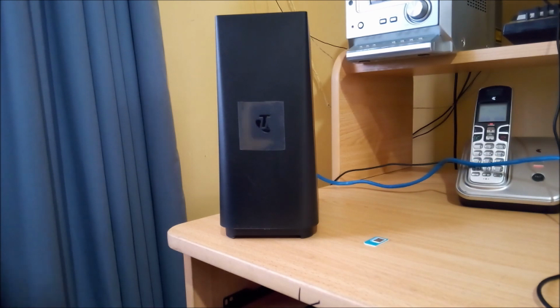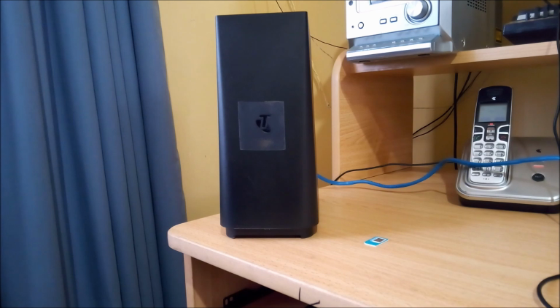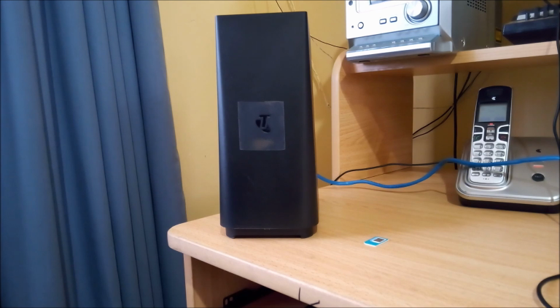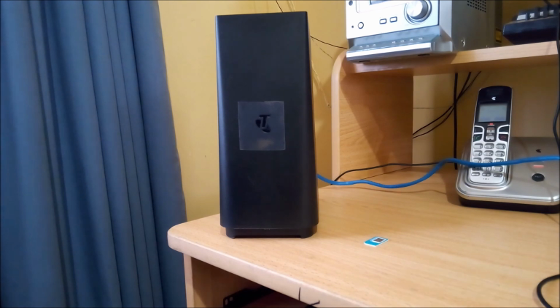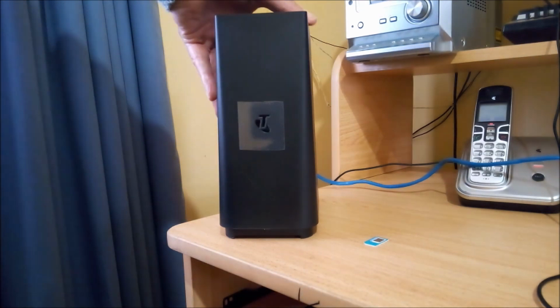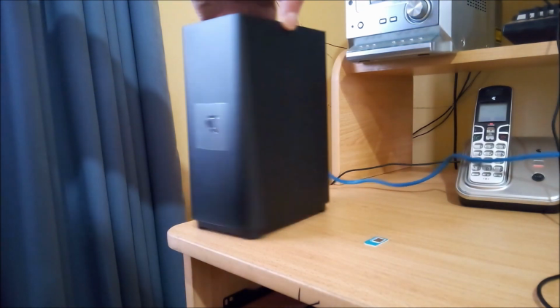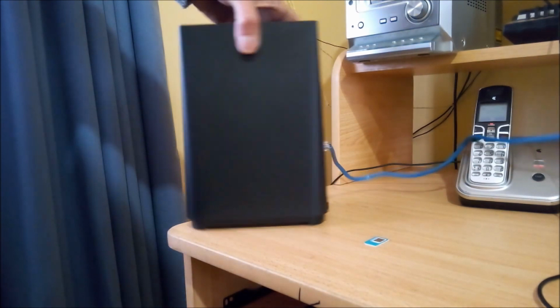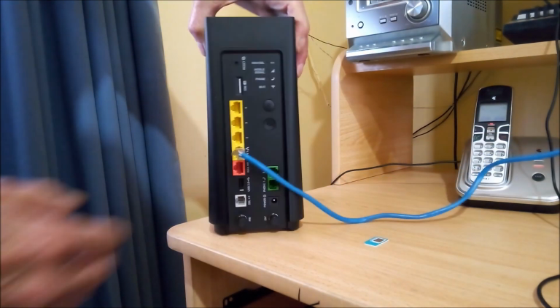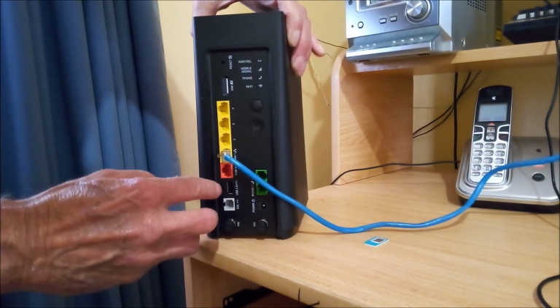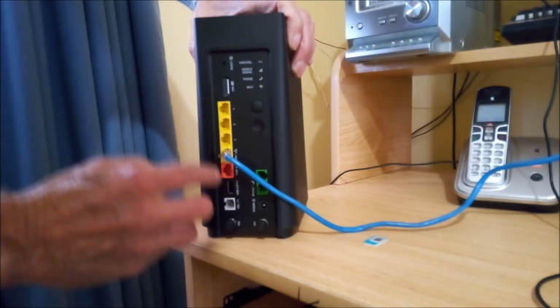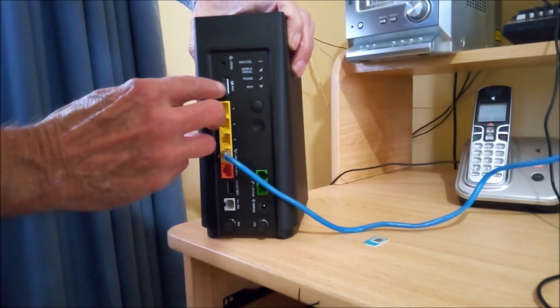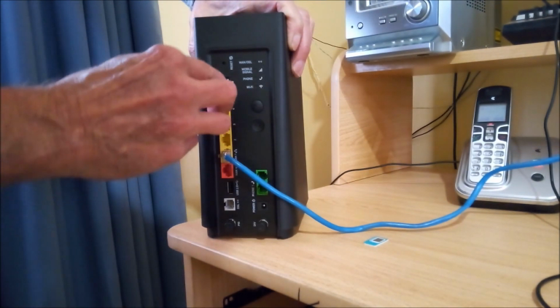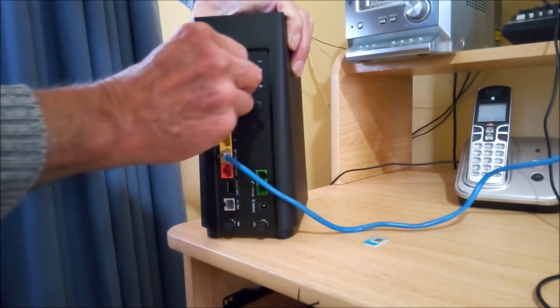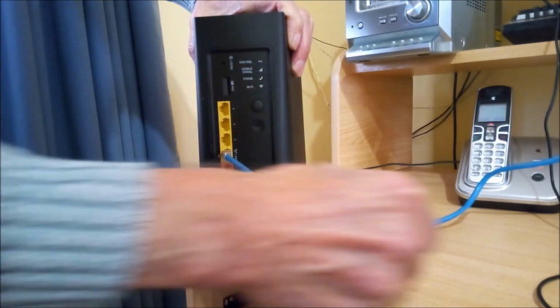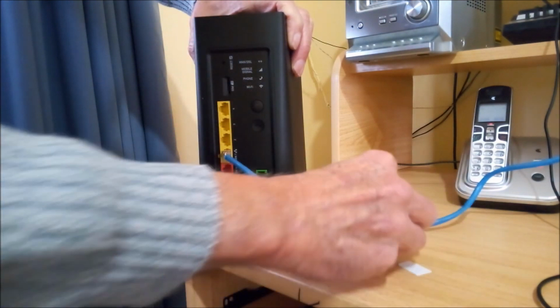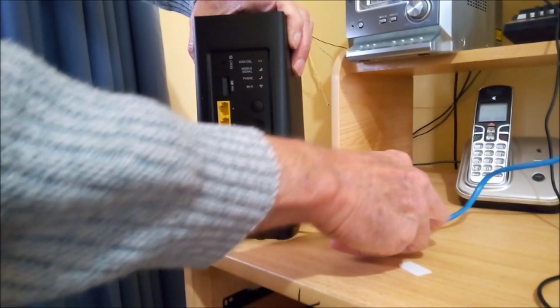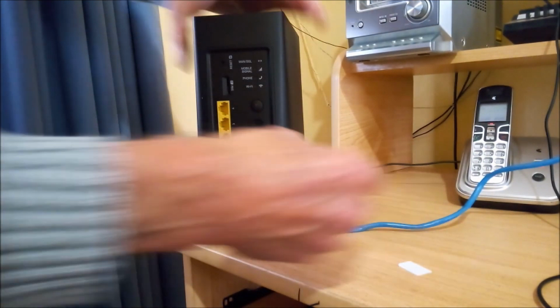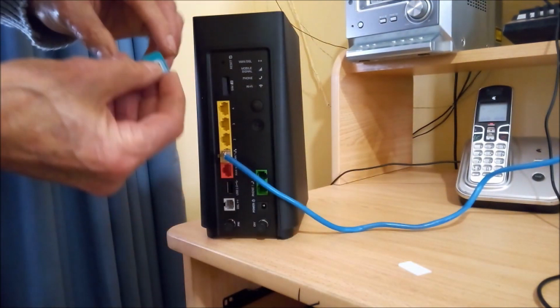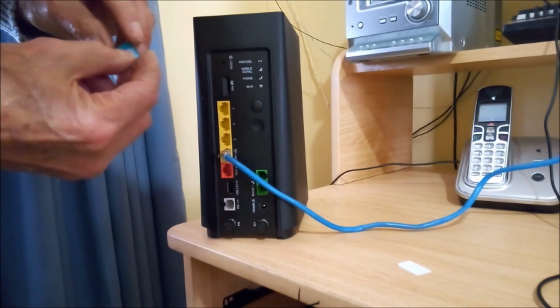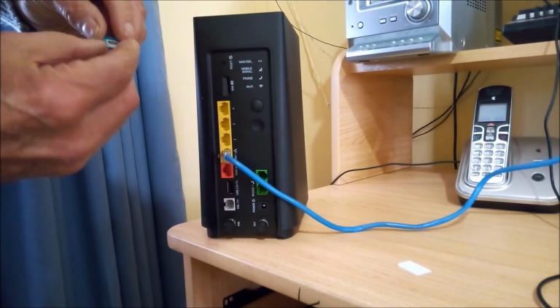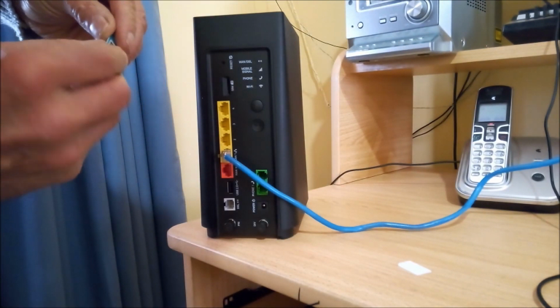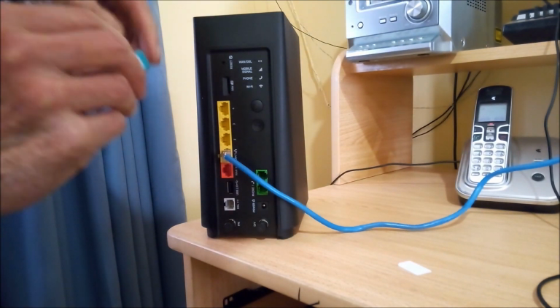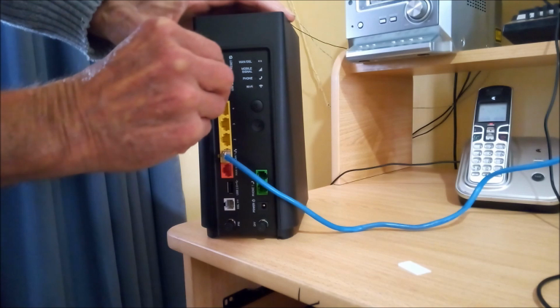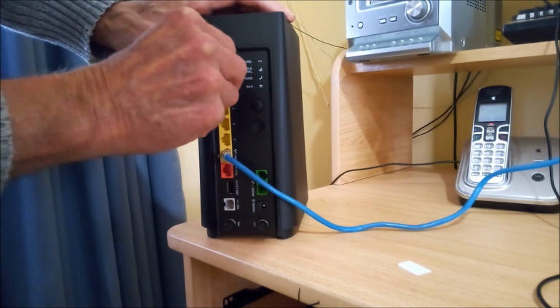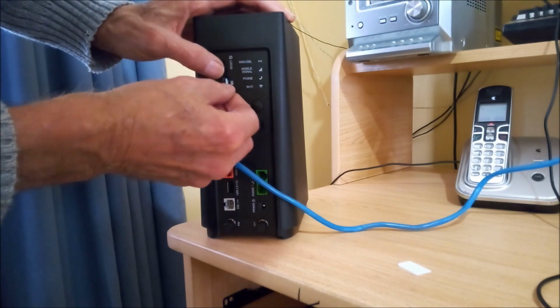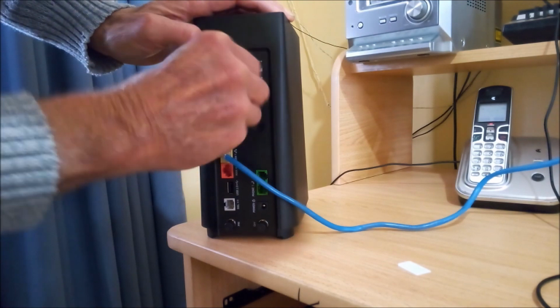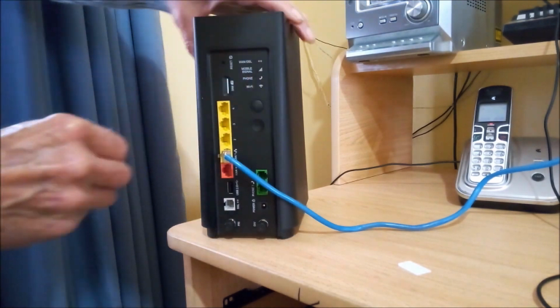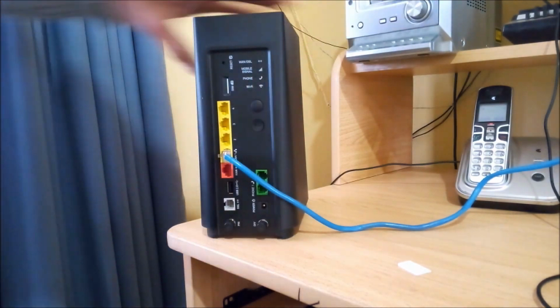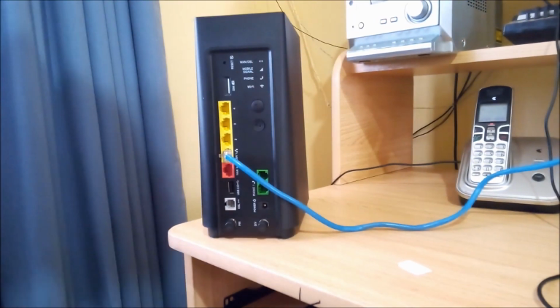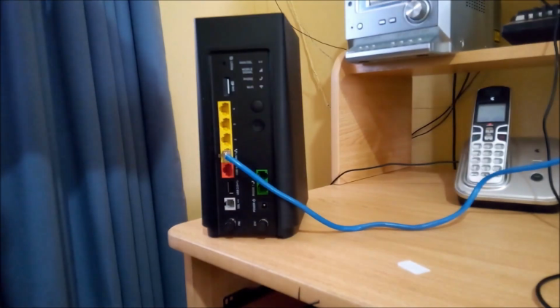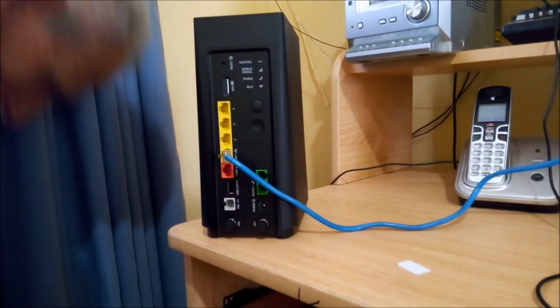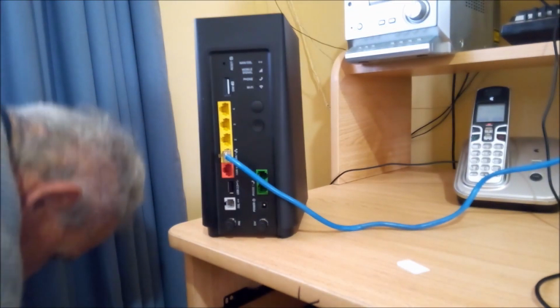First, power off the modem, then remove the SIM and replace it with a Telstra SIM. The modem takes a full-sized SIM. Then power the modem back on.